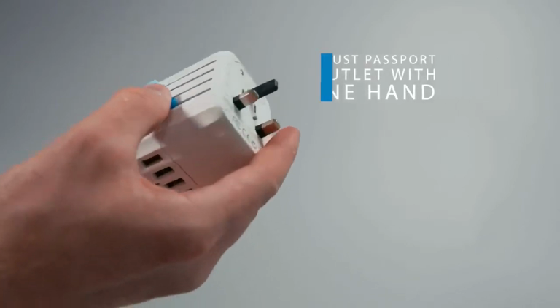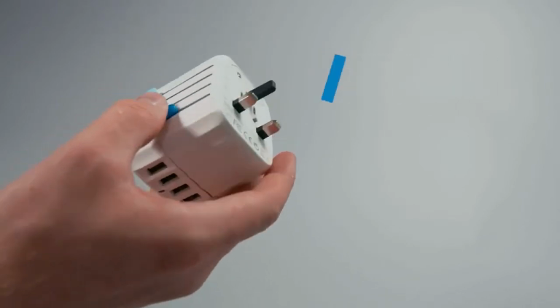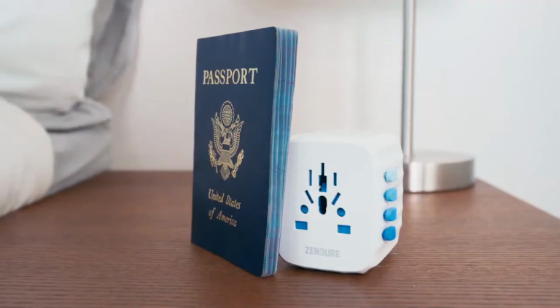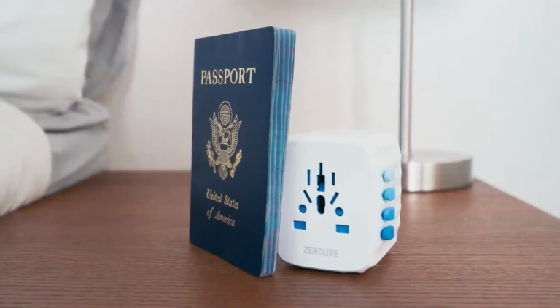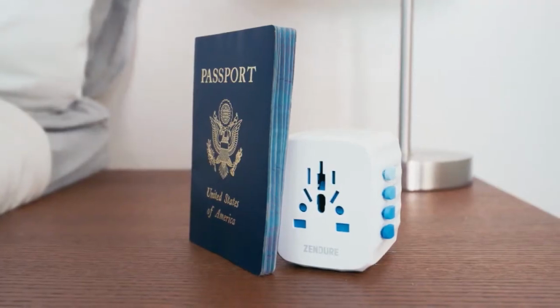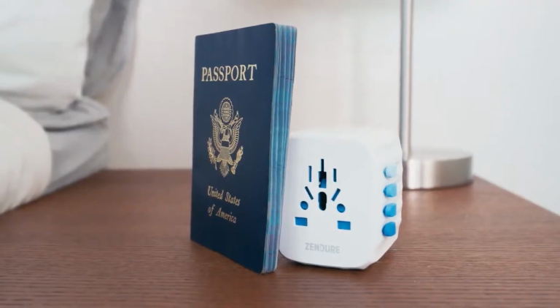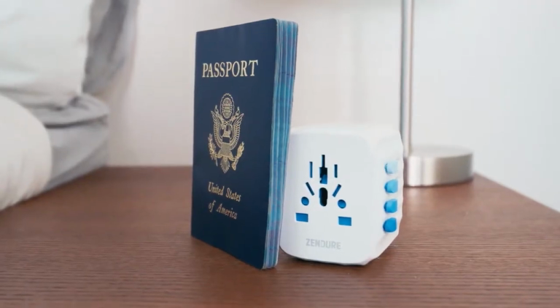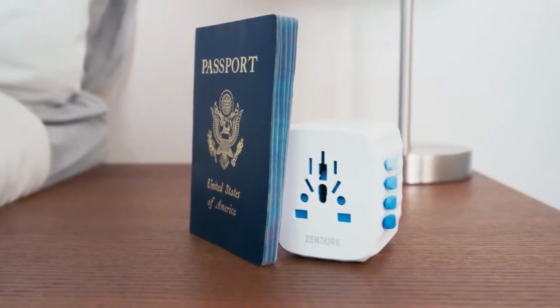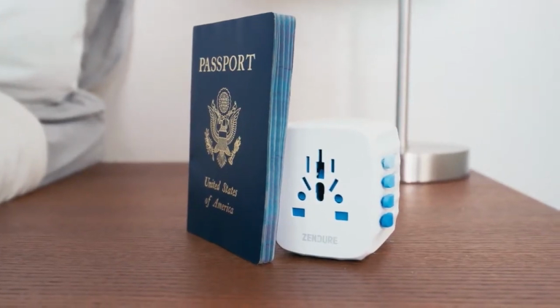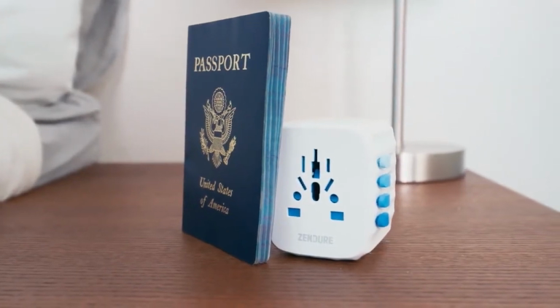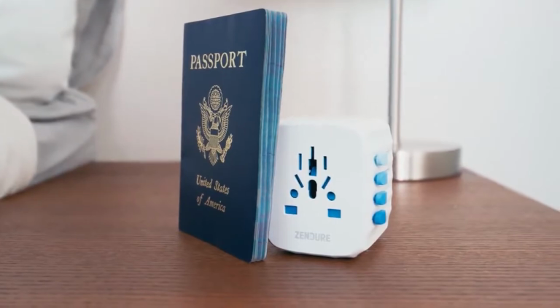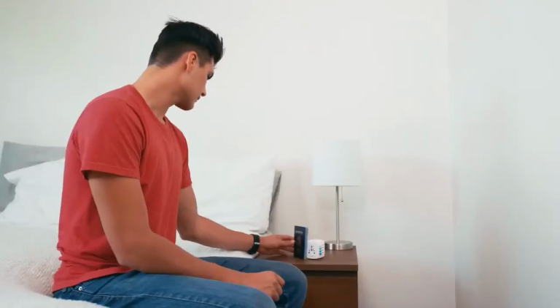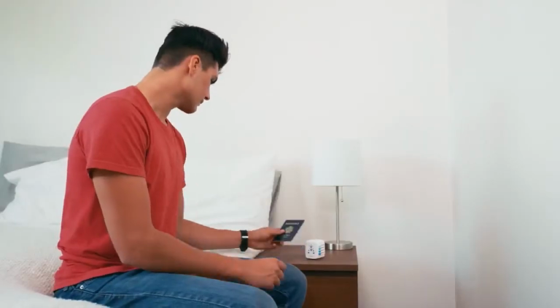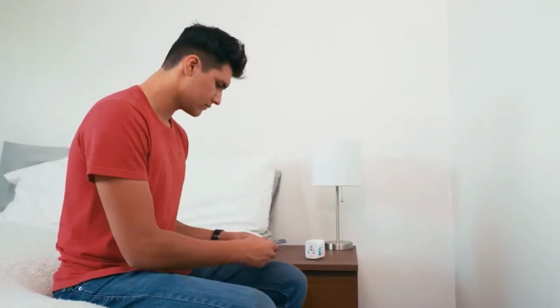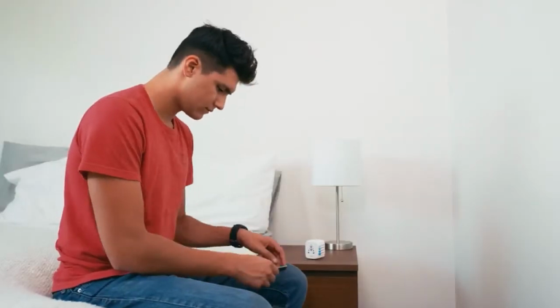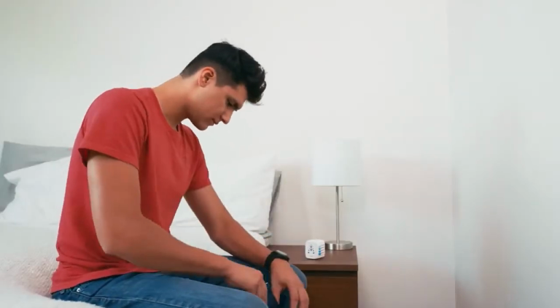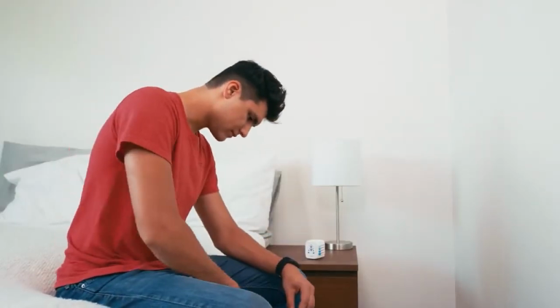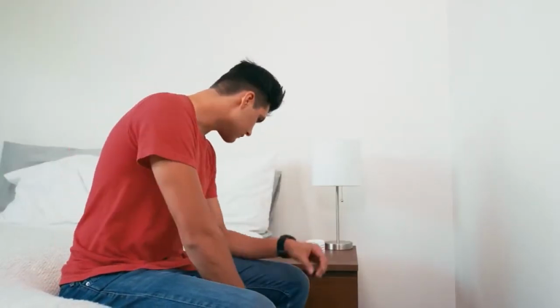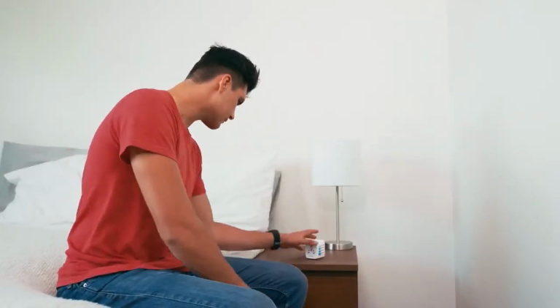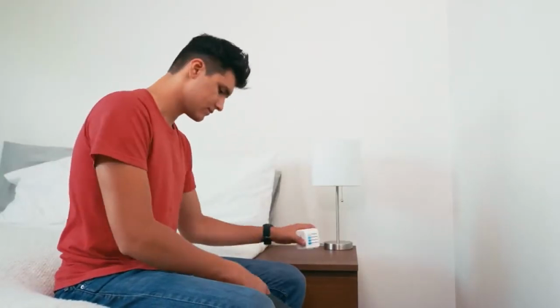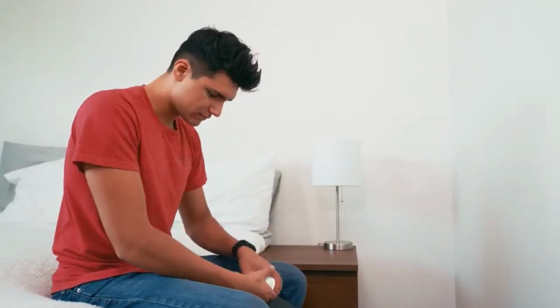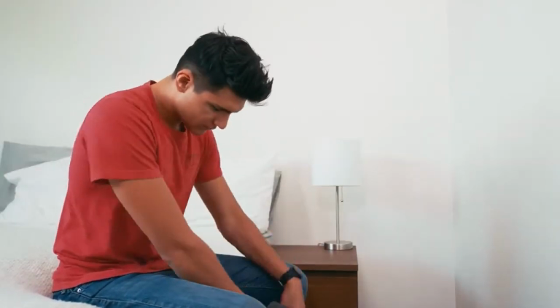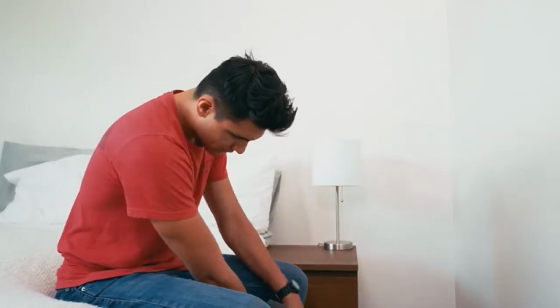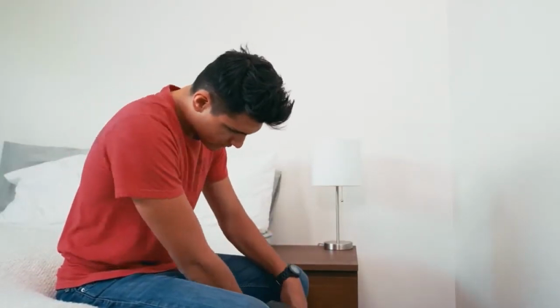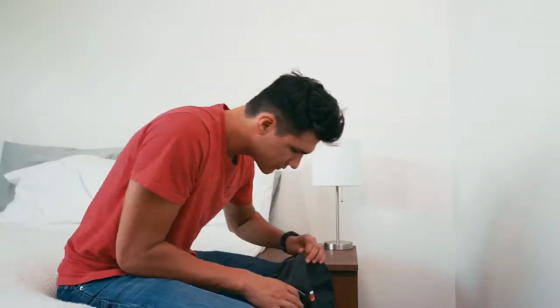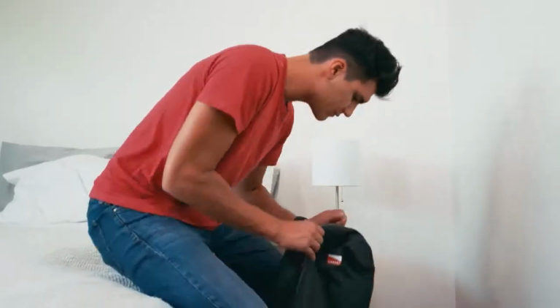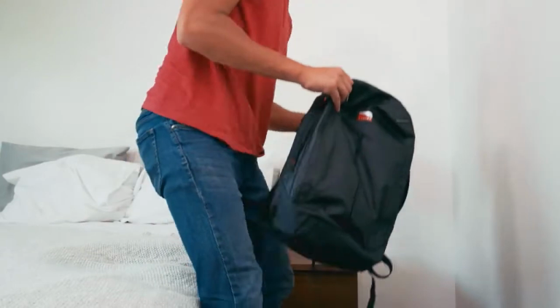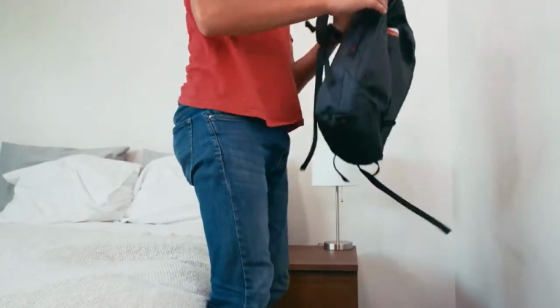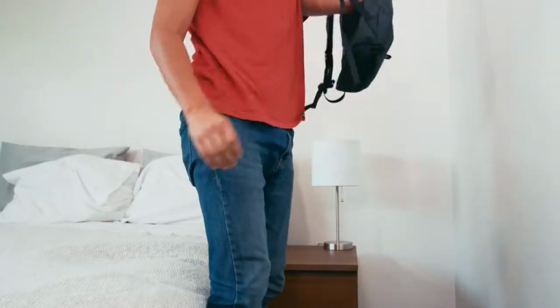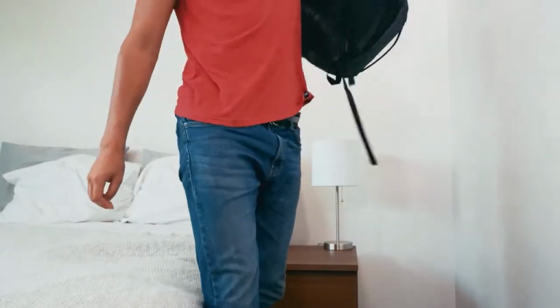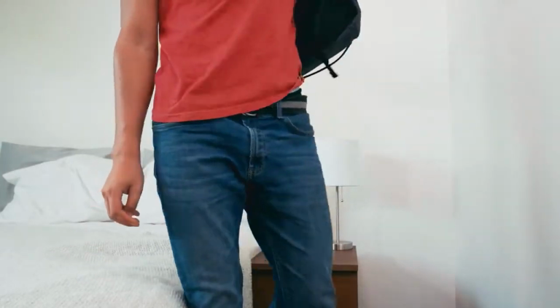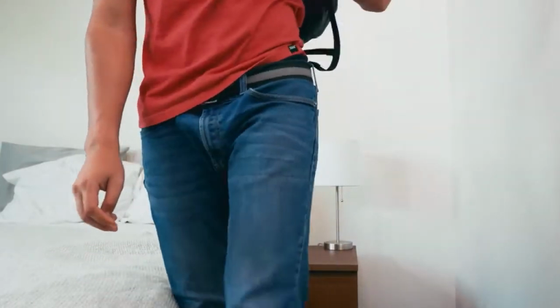And with all these features, we do not compromise on convenience. We've made Passport one of the smallest multi-port travel adapters in the world, so you can fit it in any bag without taking up valuable space.